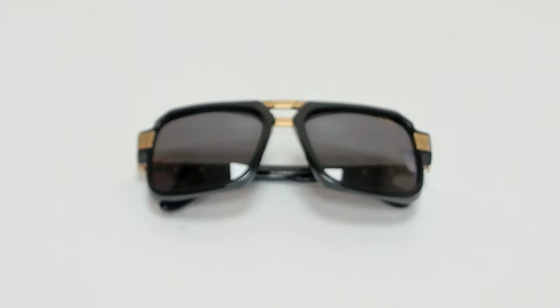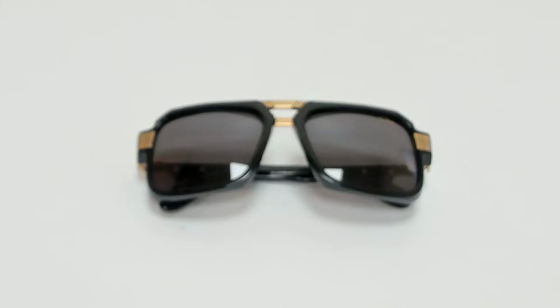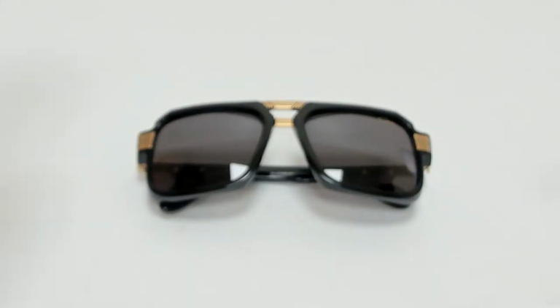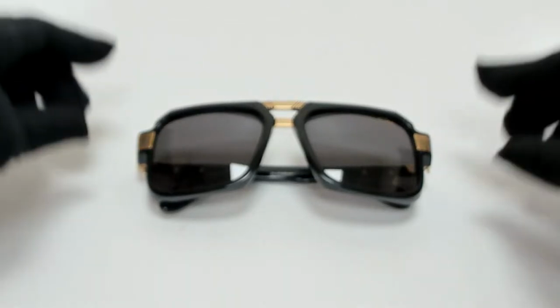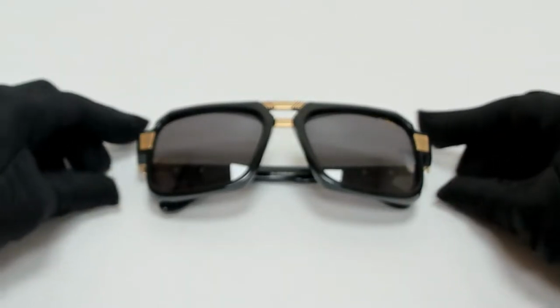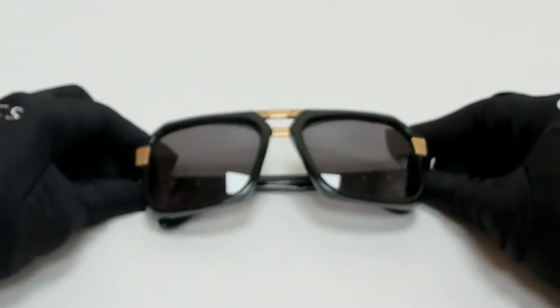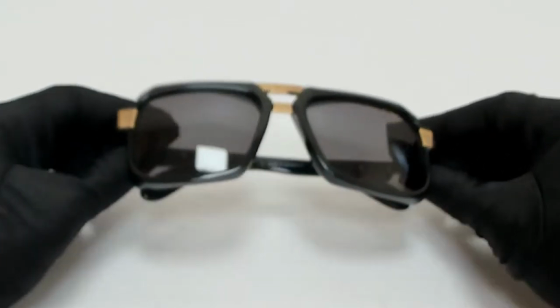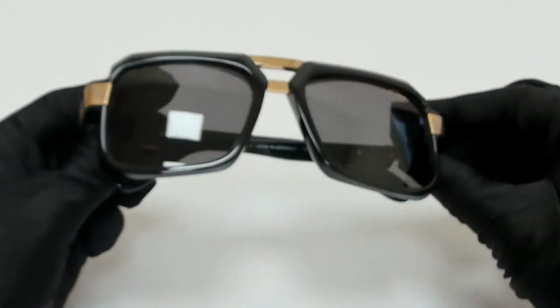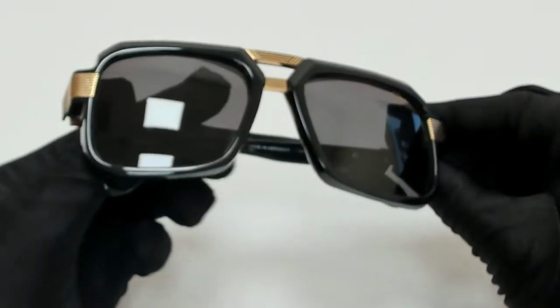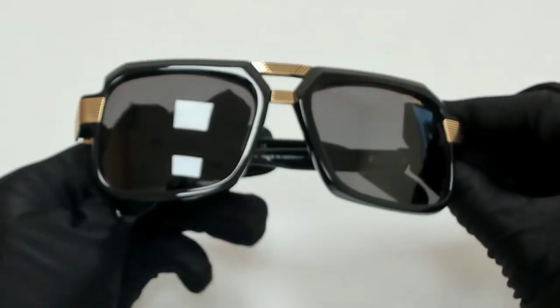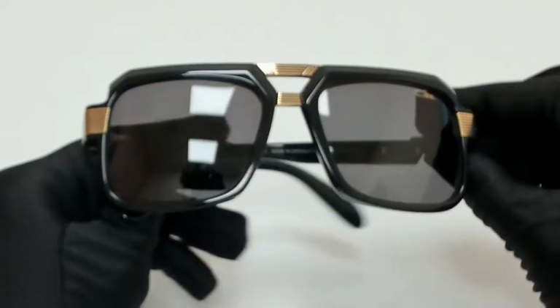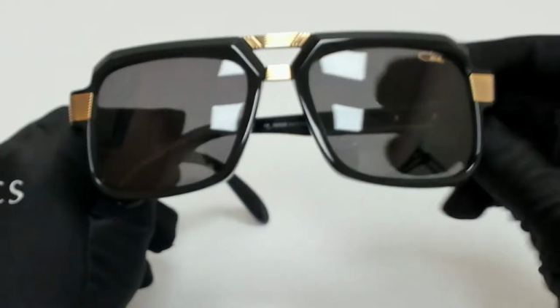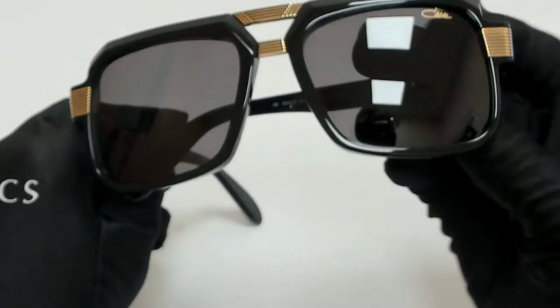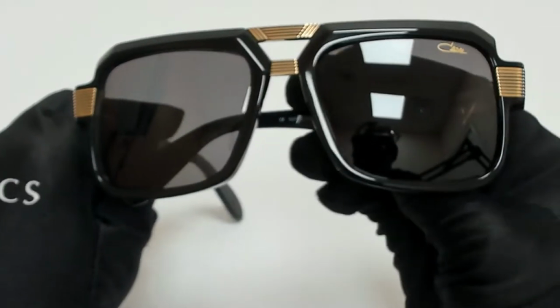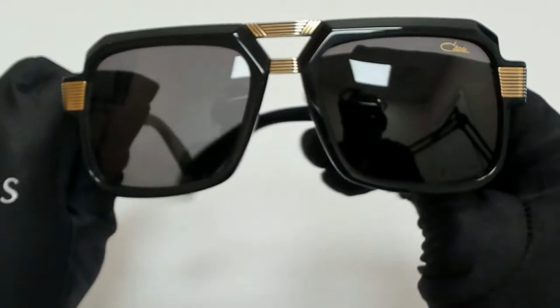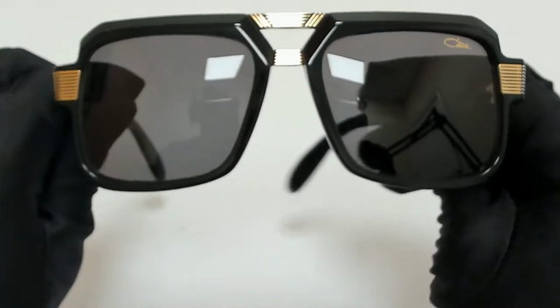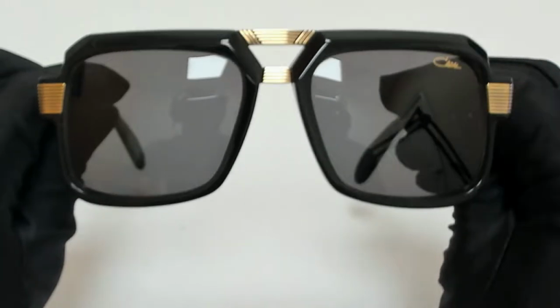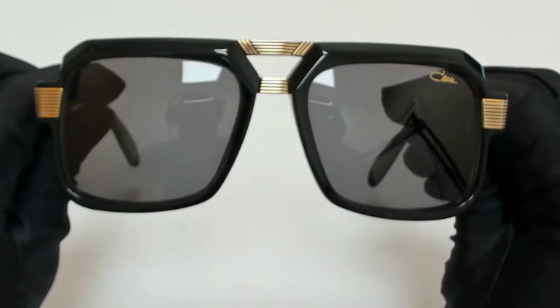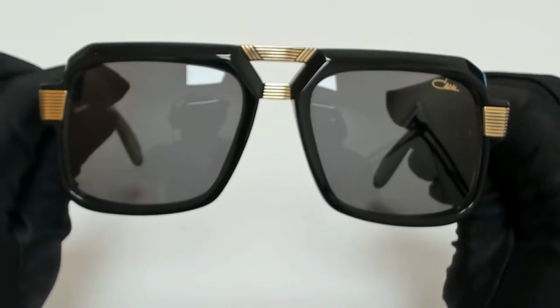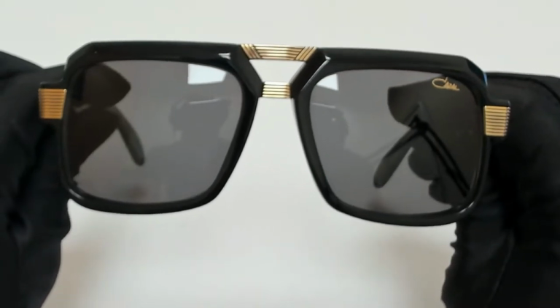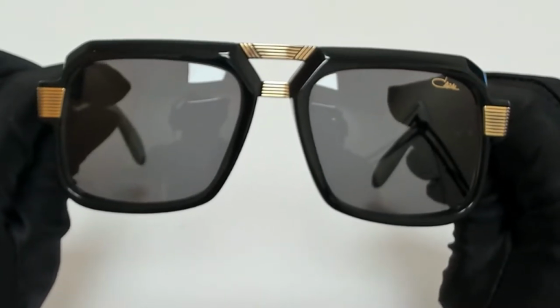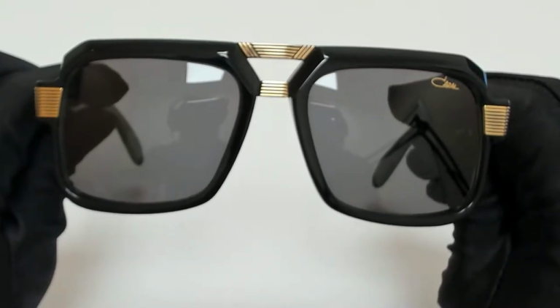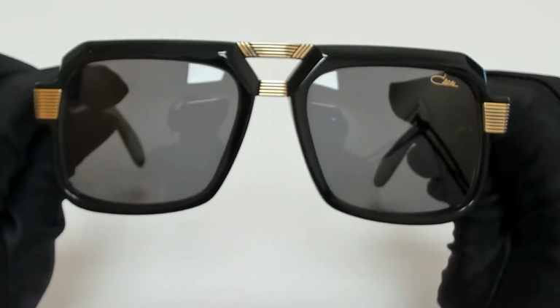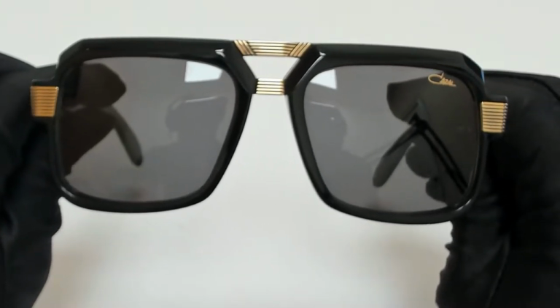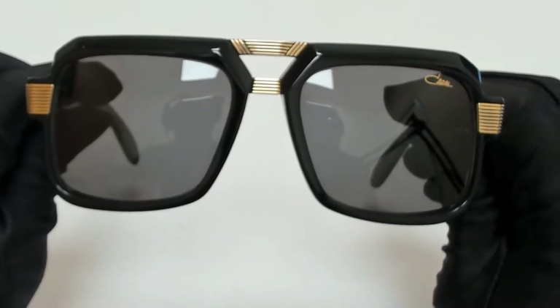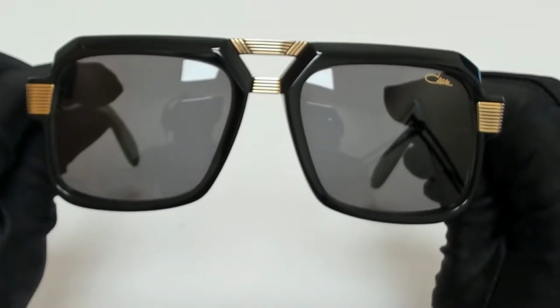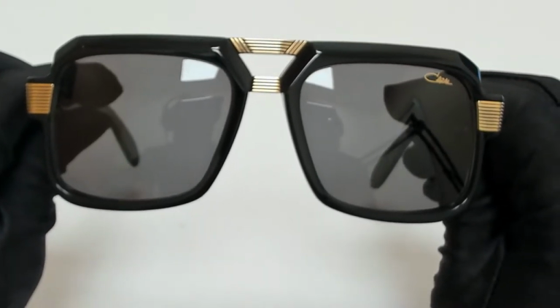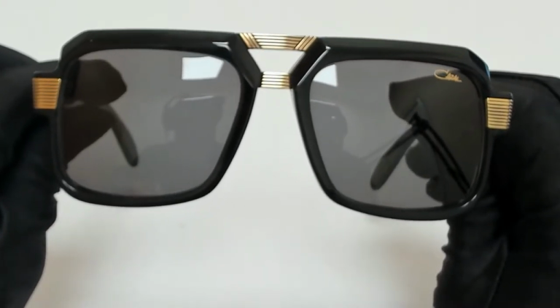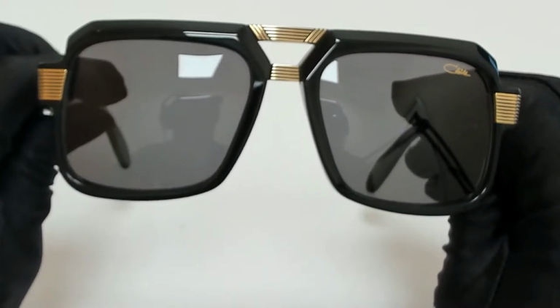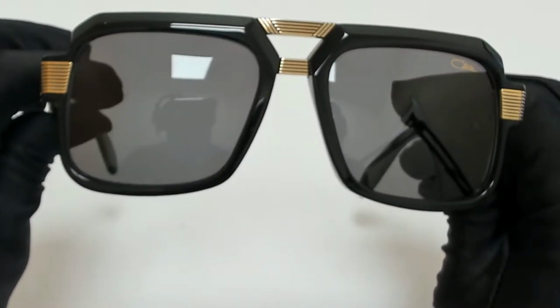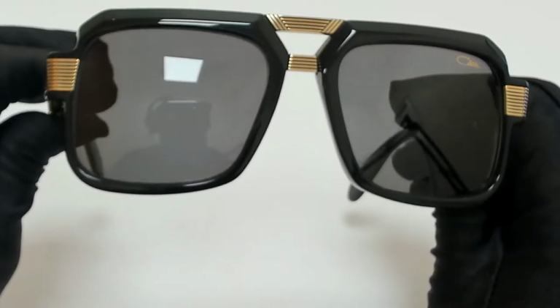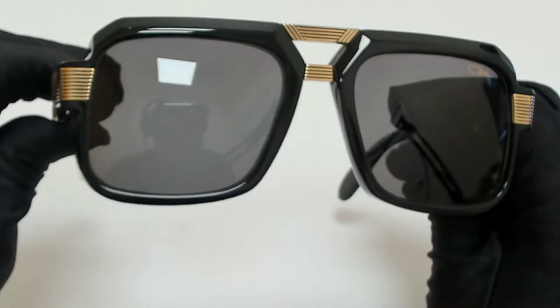Hi everyone, greetings from iSpecs.com. I'll be demonstrating Cazelle sunglasses, model 66-9, color code 001.